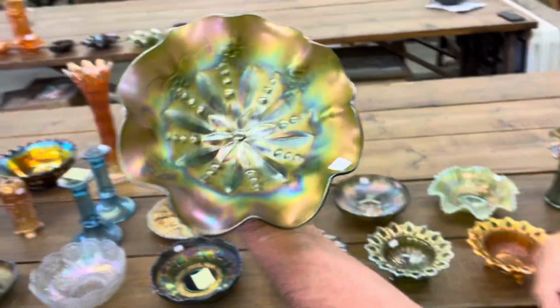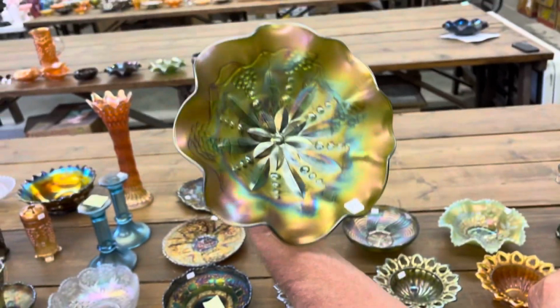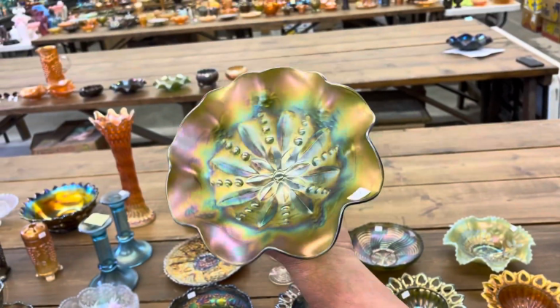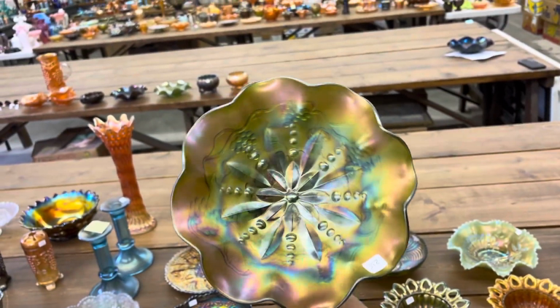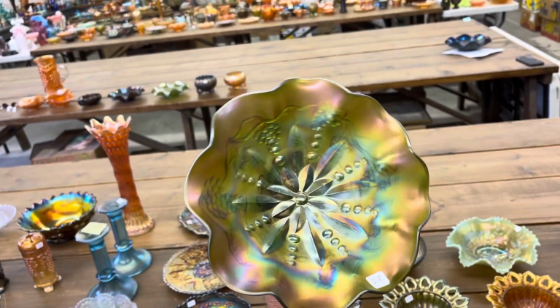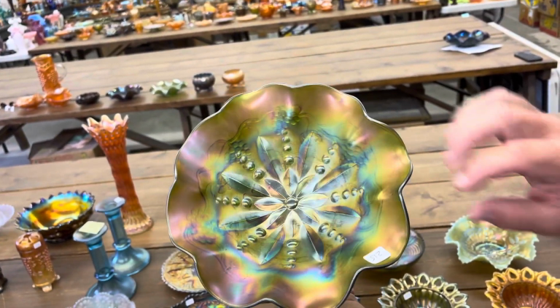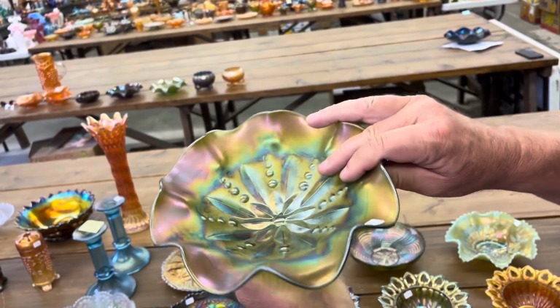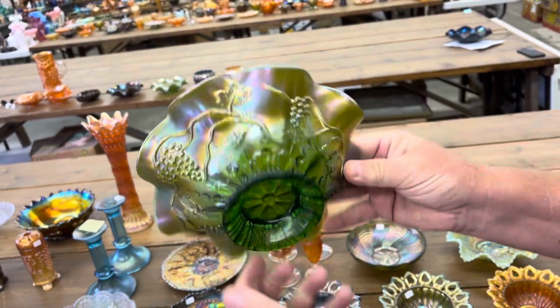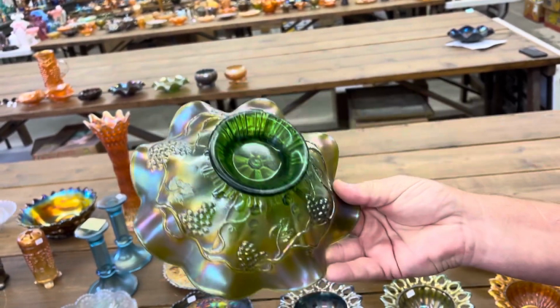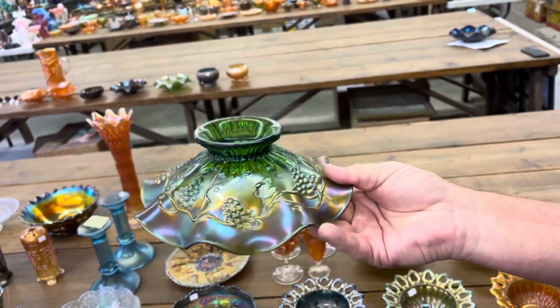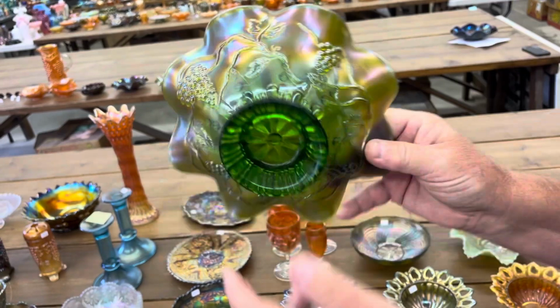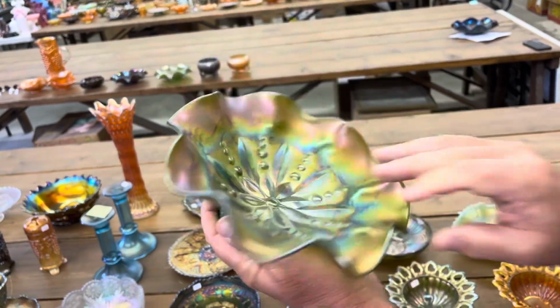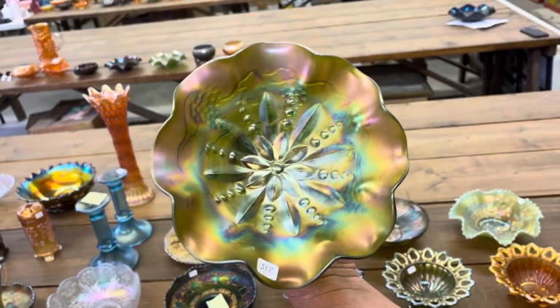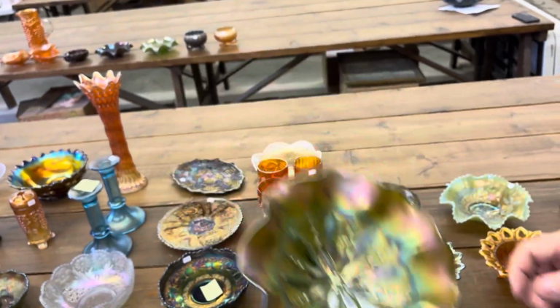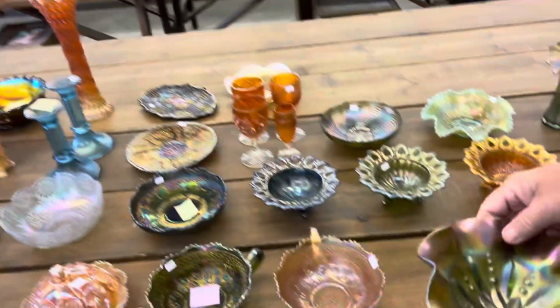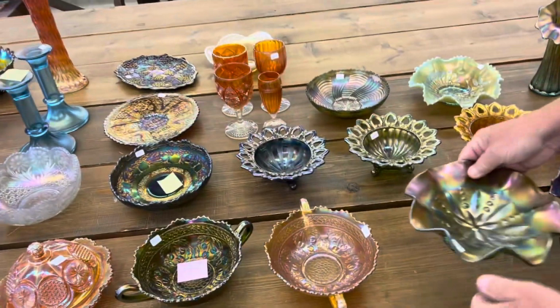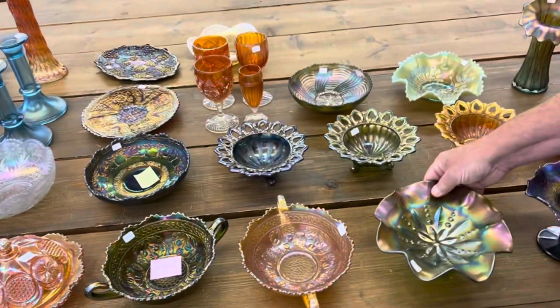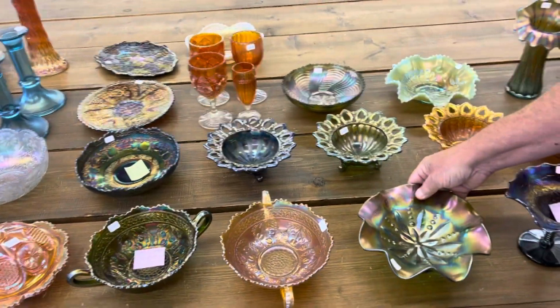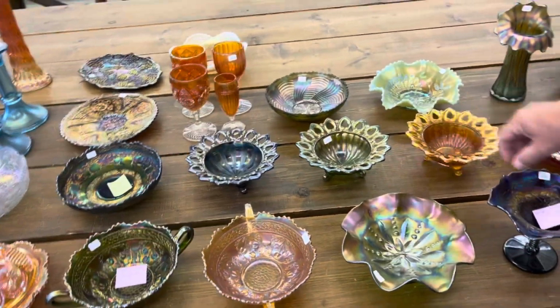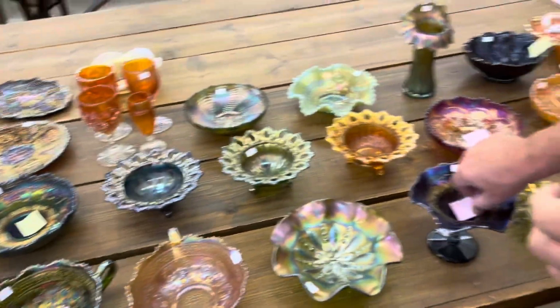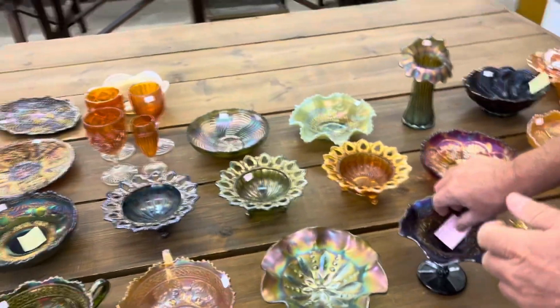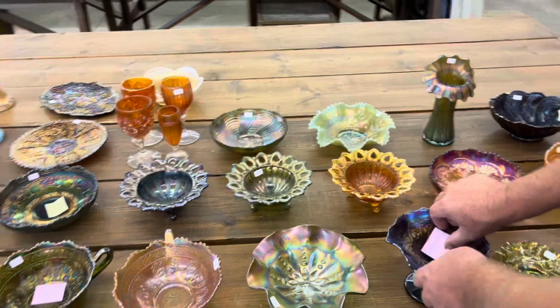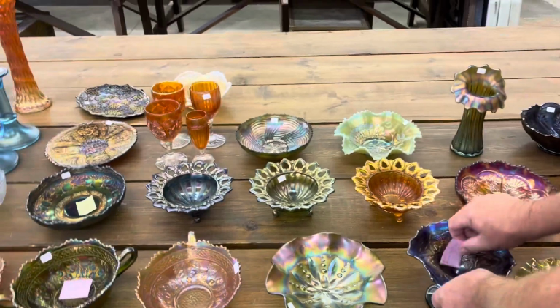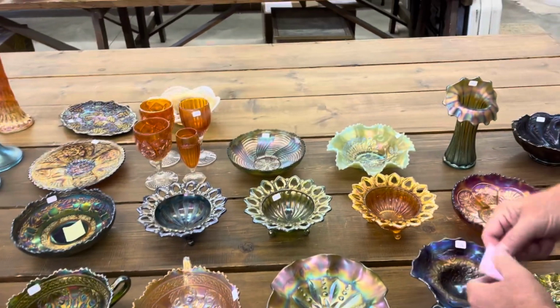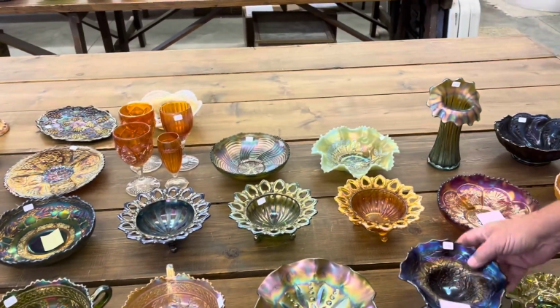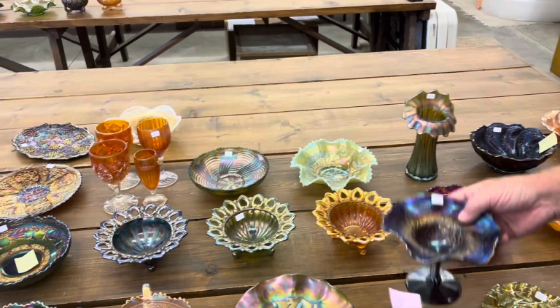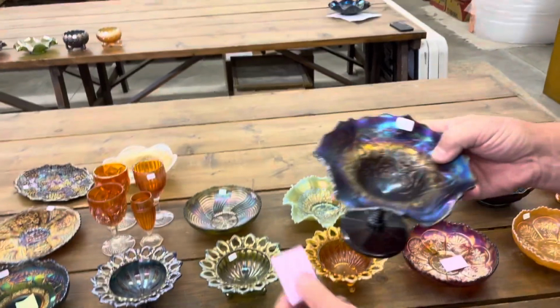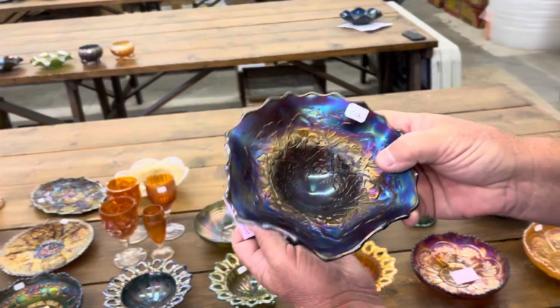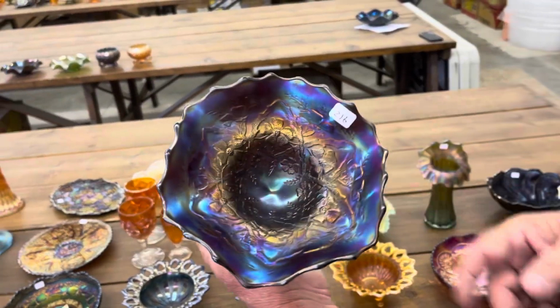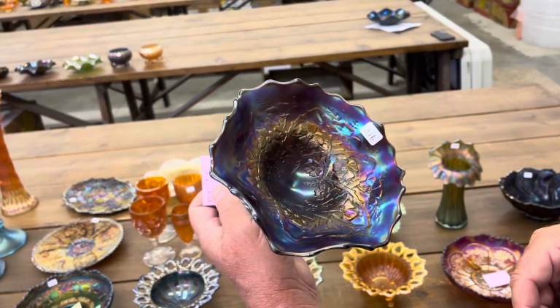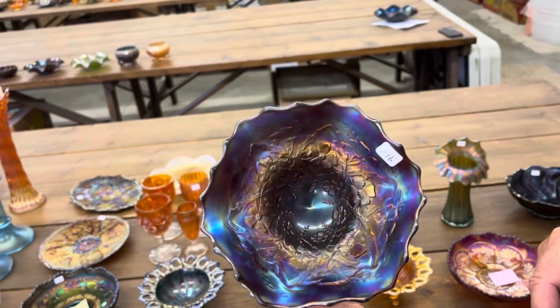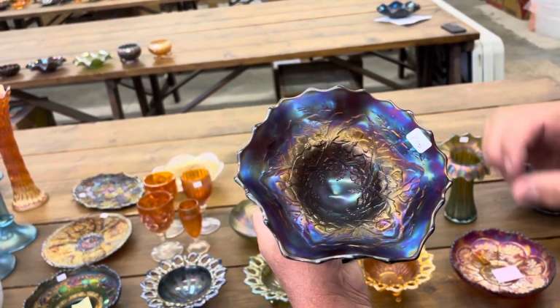Here's an Octet dome-footed bowl in green — this is kind of a hard pattern to get. Very hard to get. Bob liked looking for those types of things, the harder patterns to find. Here's a Blossom Time compote in purple.